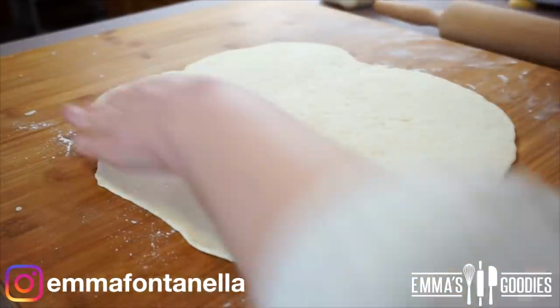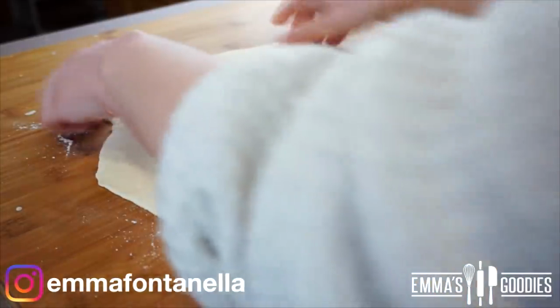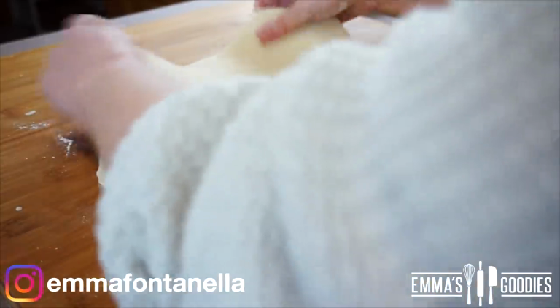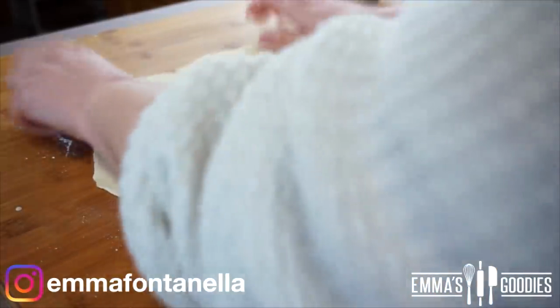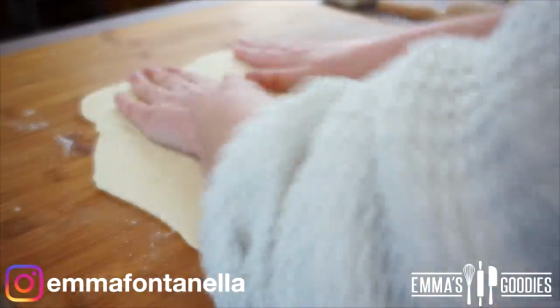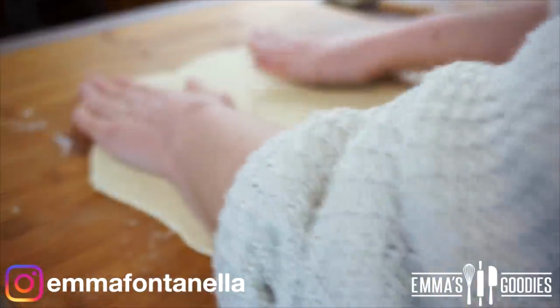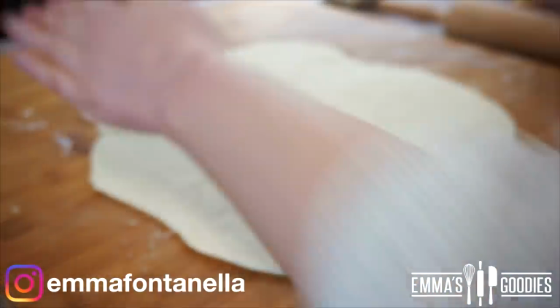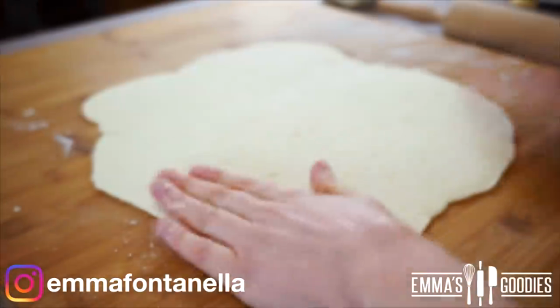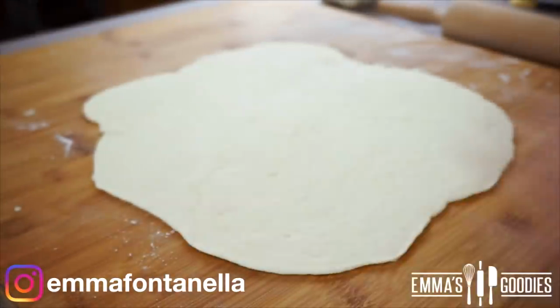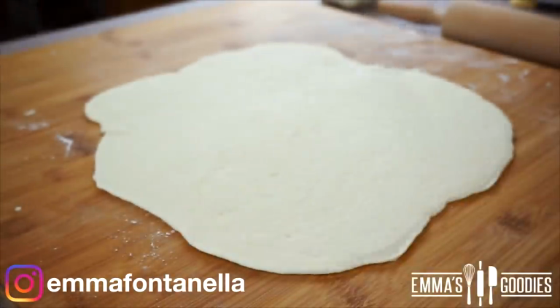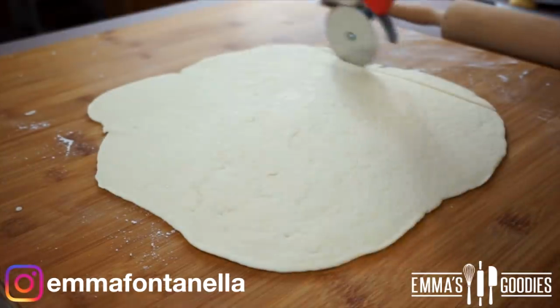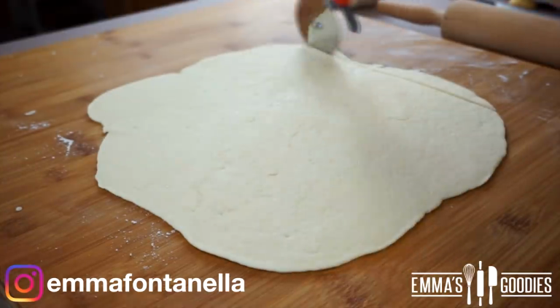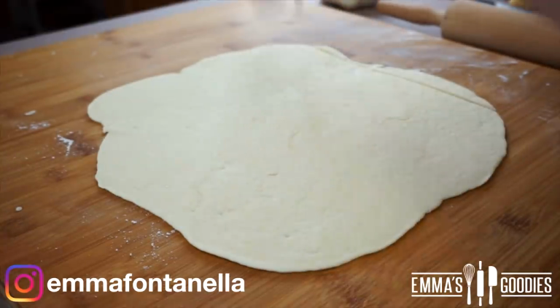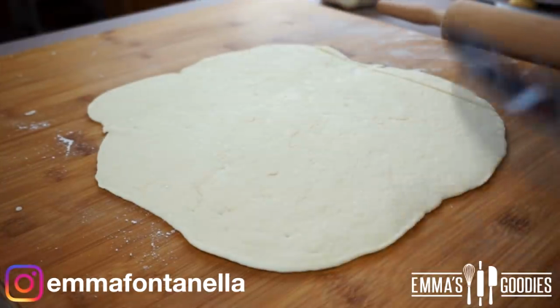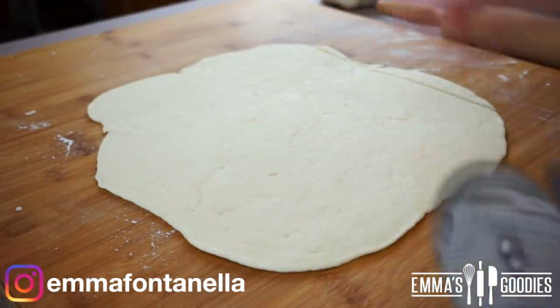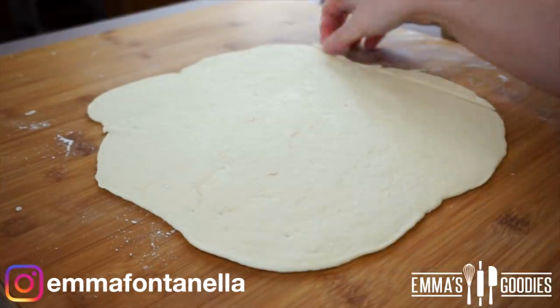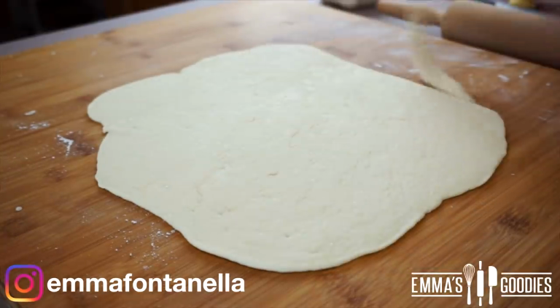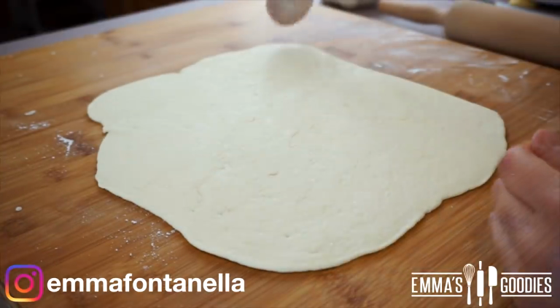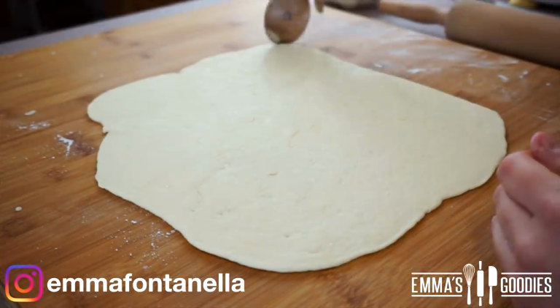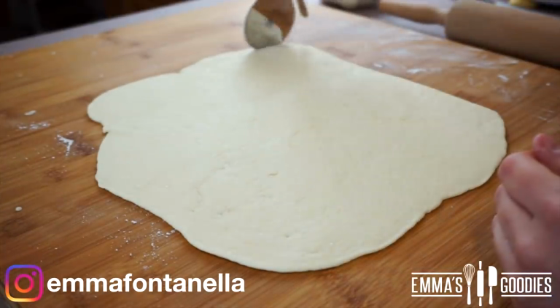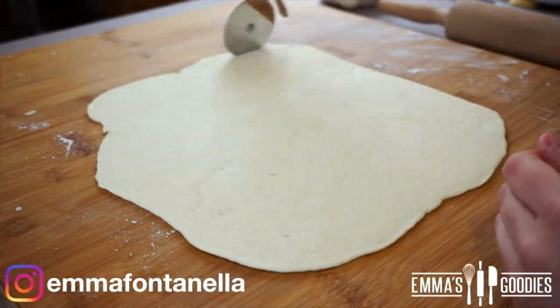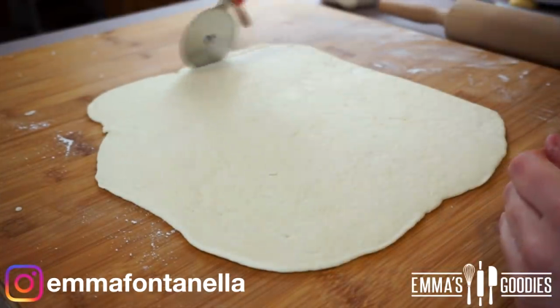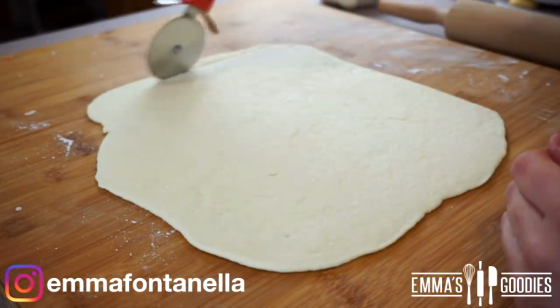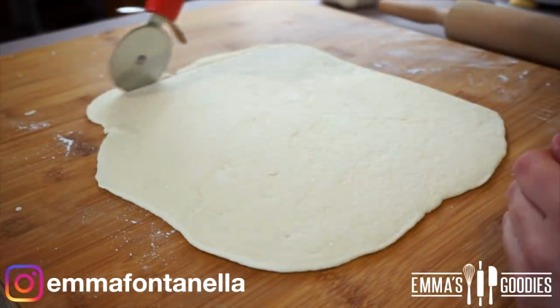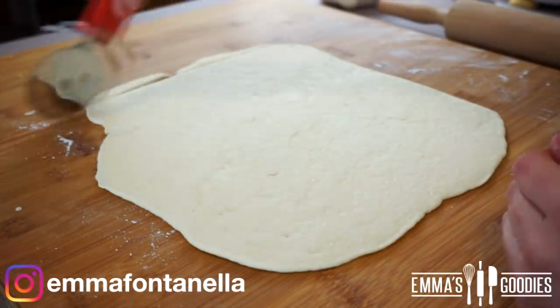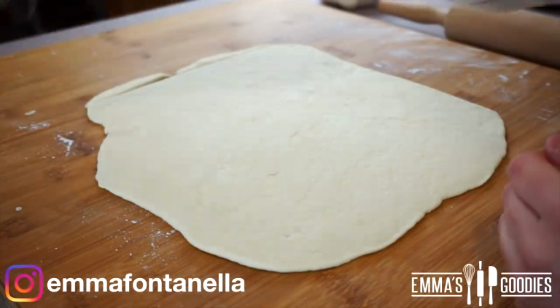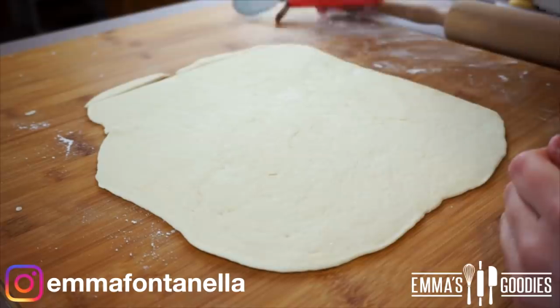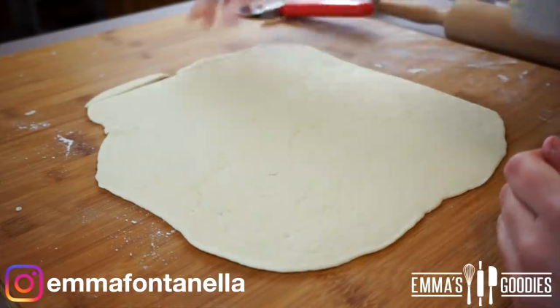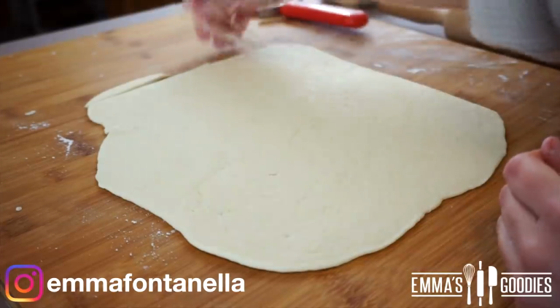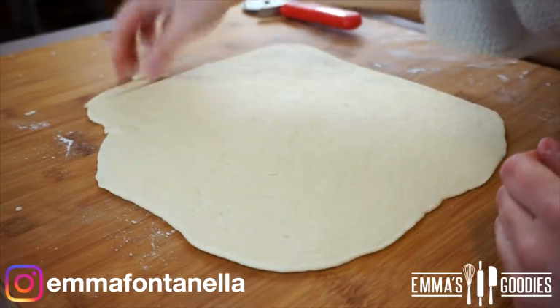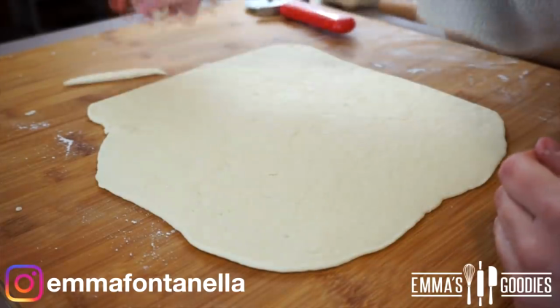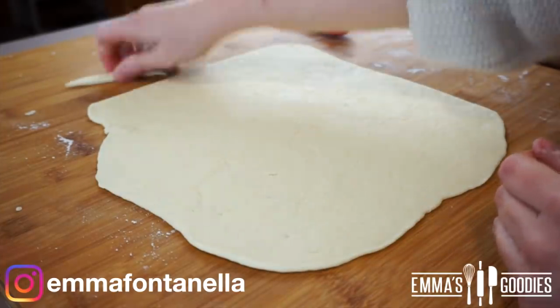Everybody has flour and some kind of milk at their house — and if you don't, why are you watching a baking channel? Also, if you make these at home you can customize them with whatever filling you like or have on hand.